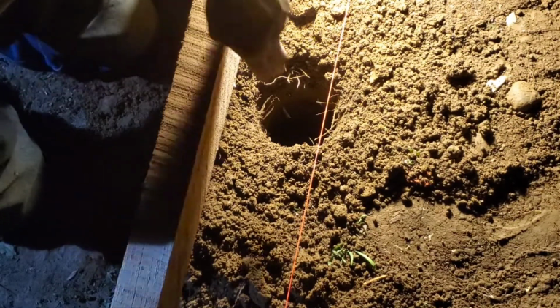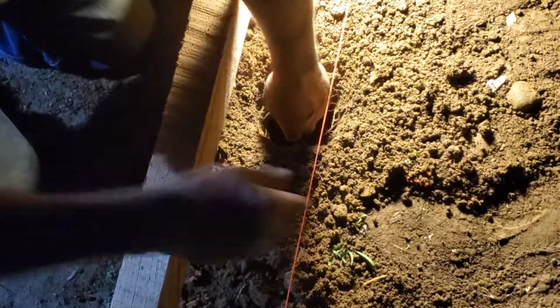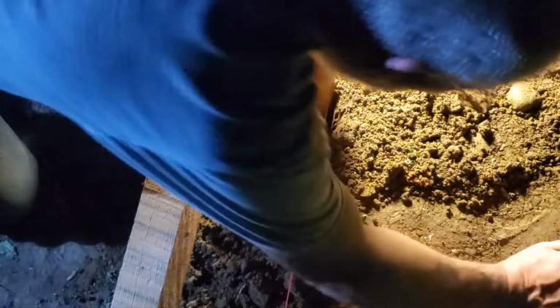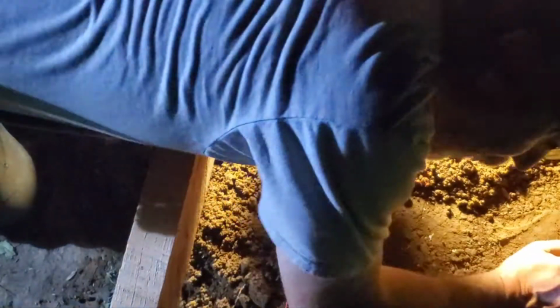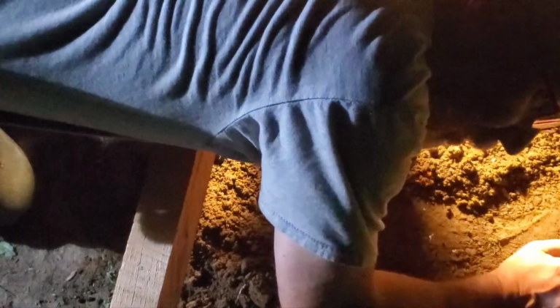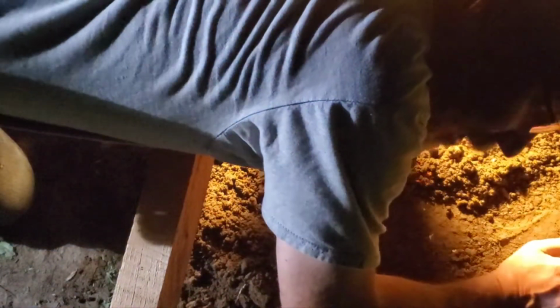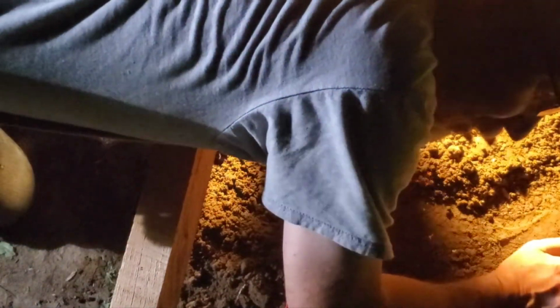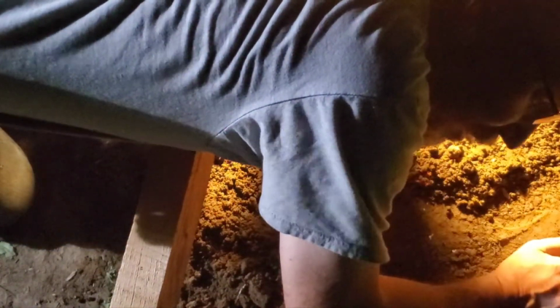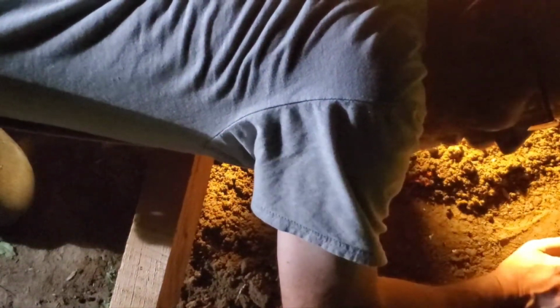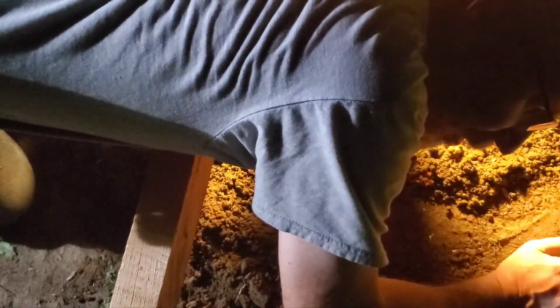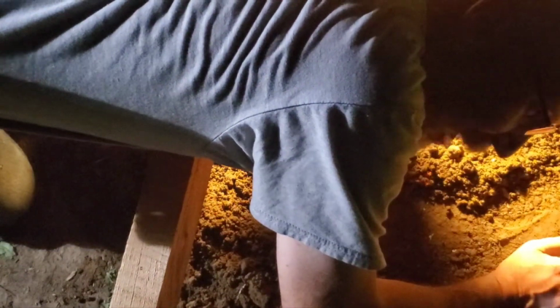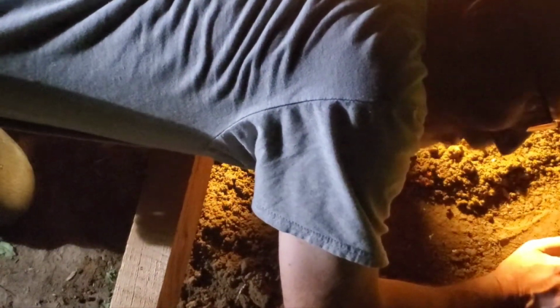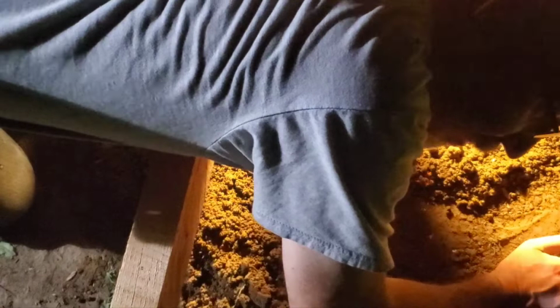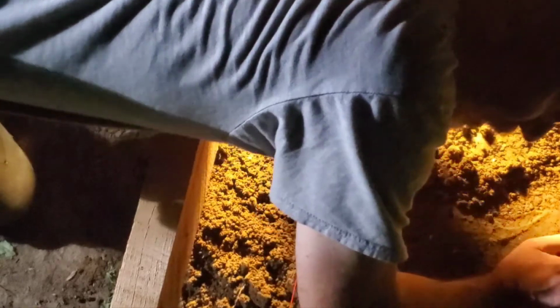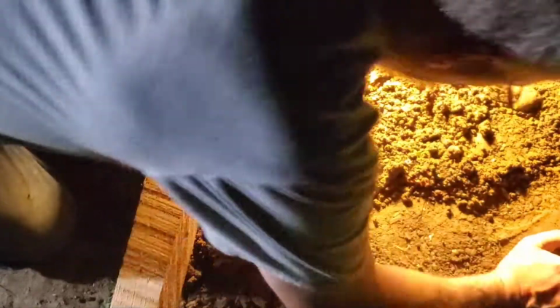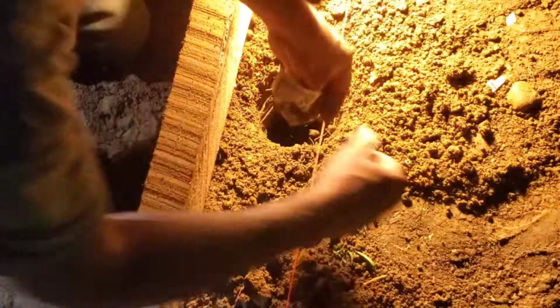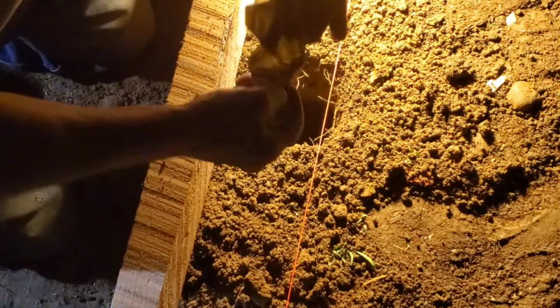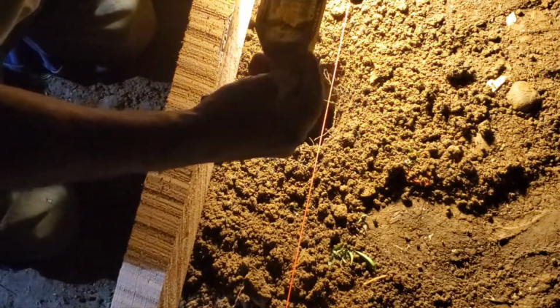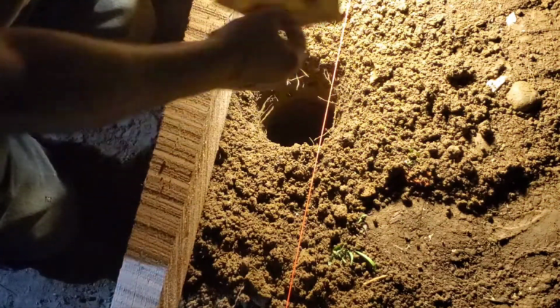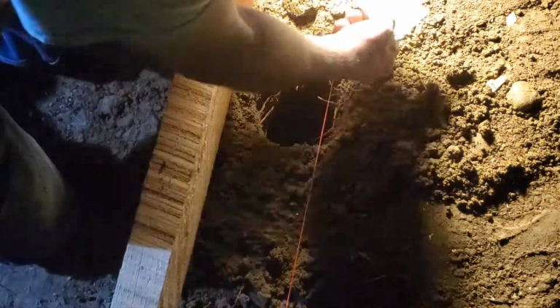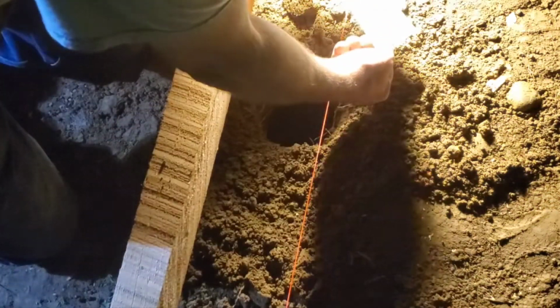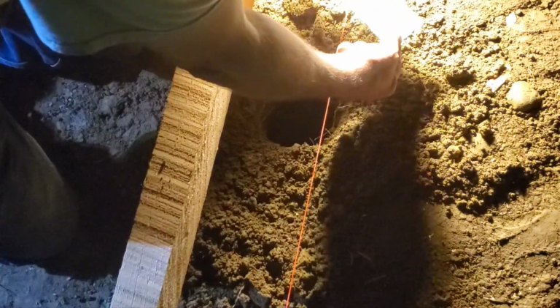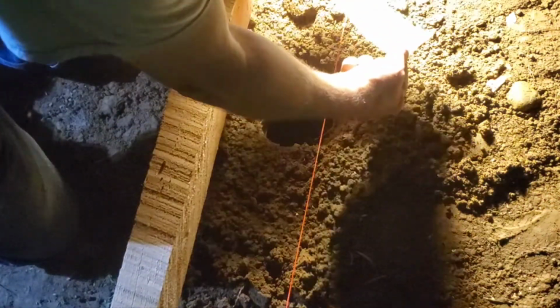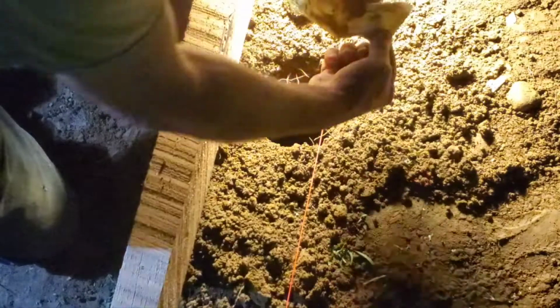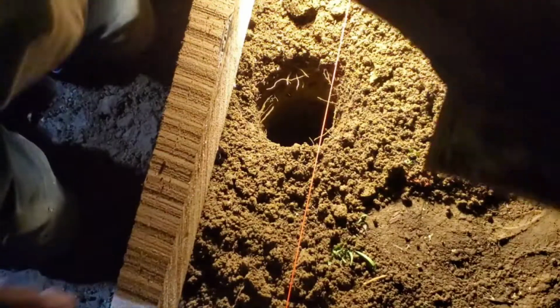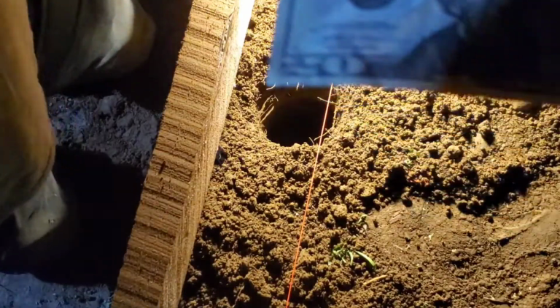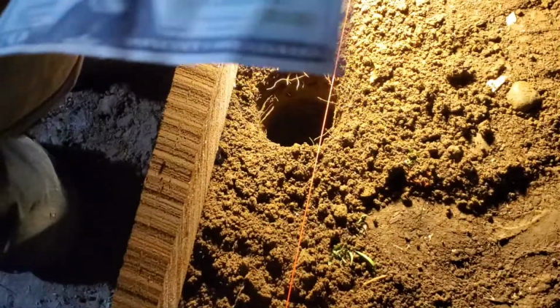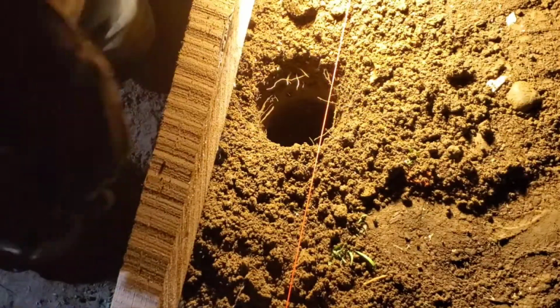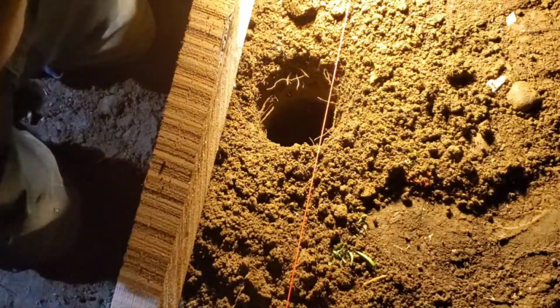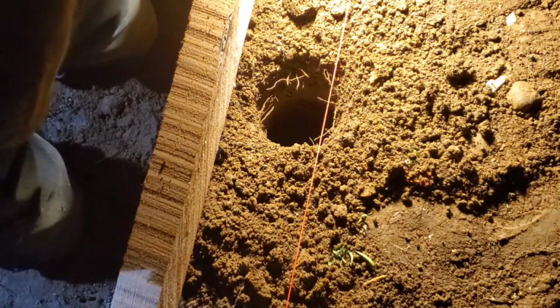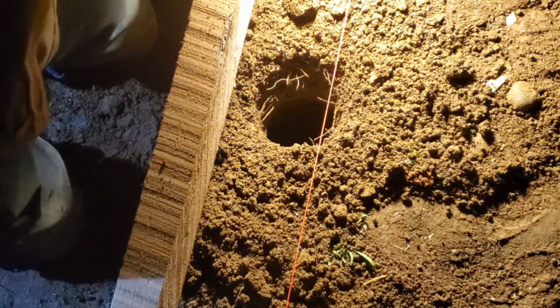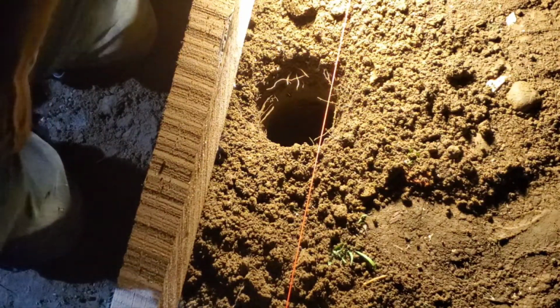I could lift this dirt out. What the hell is this? It's like paper down here. Let's get out of there — 20 bucks! There's 20 bucks in the hole! Holy shit, how did that get there?